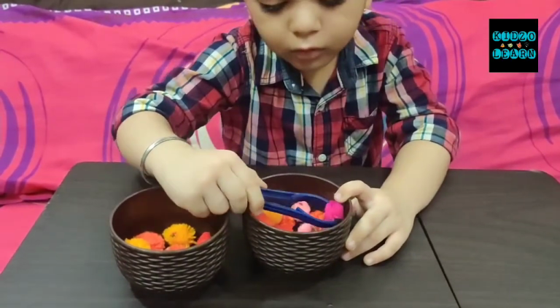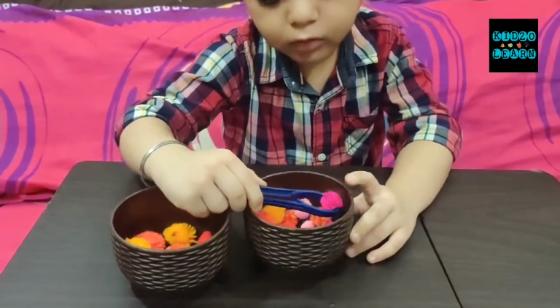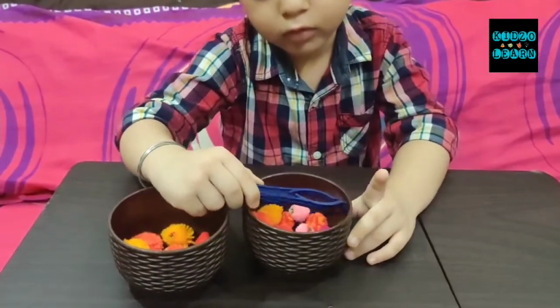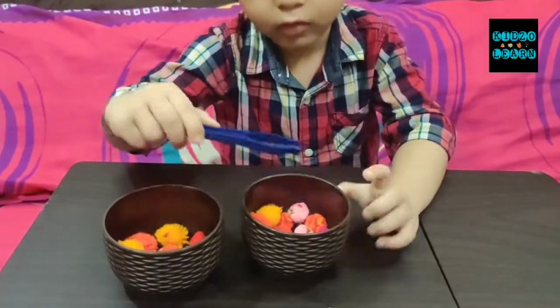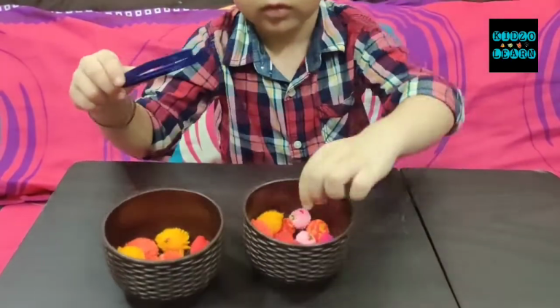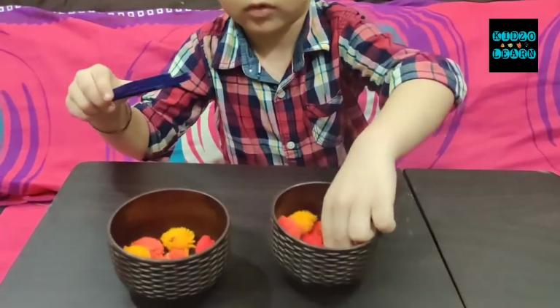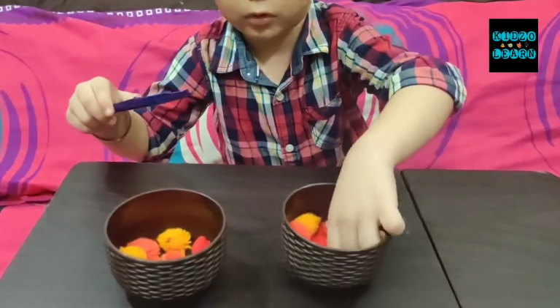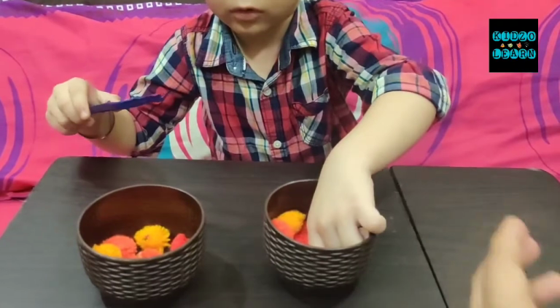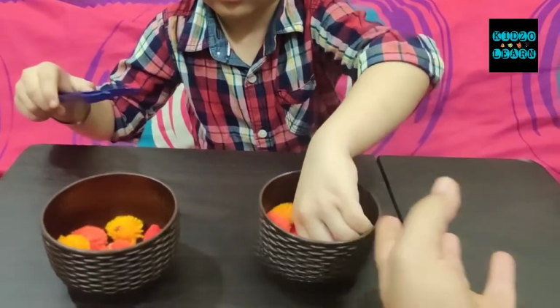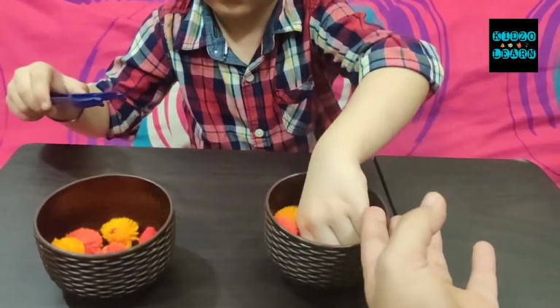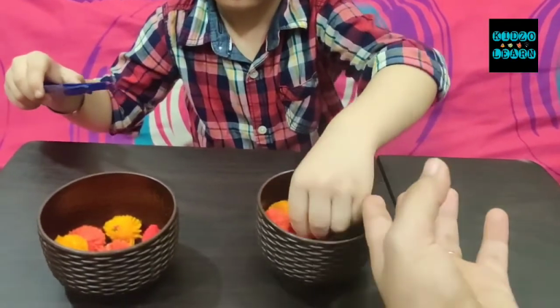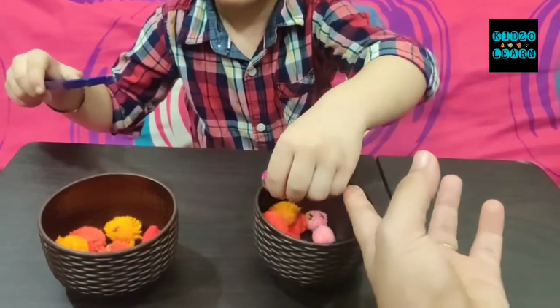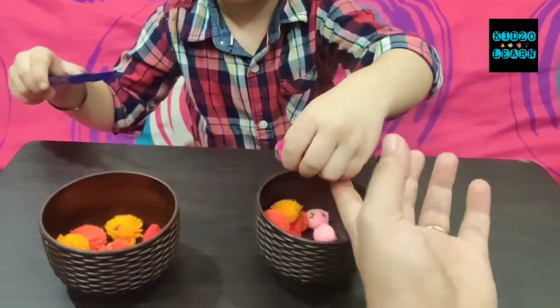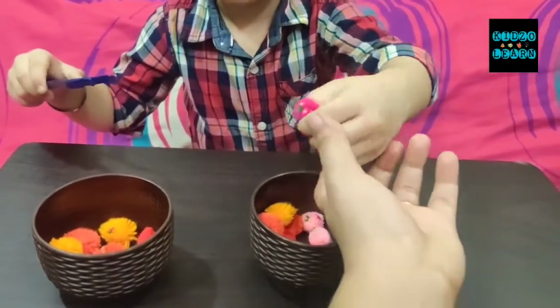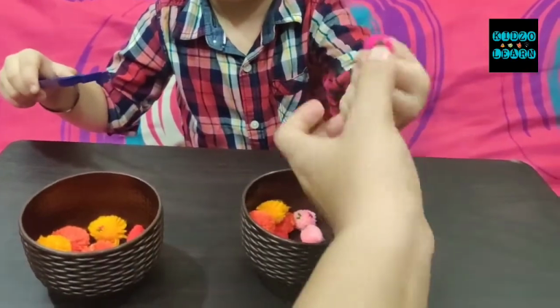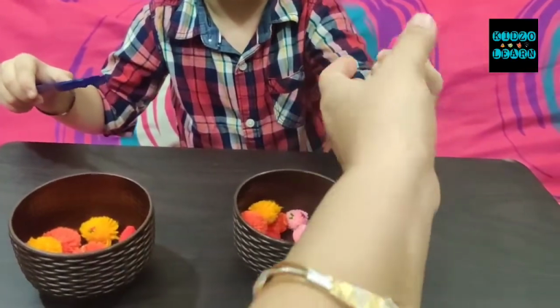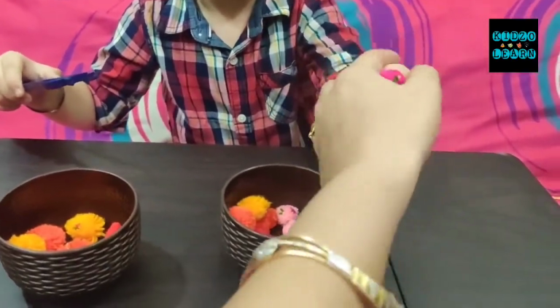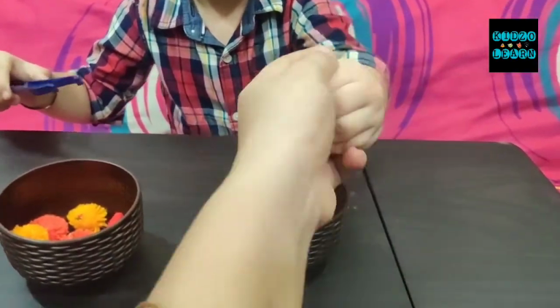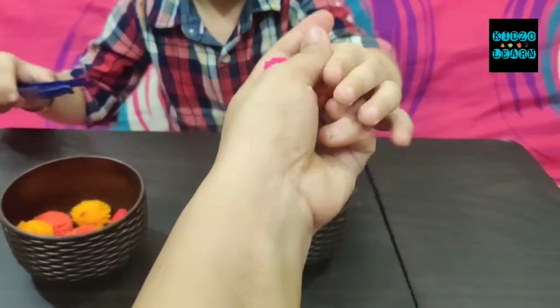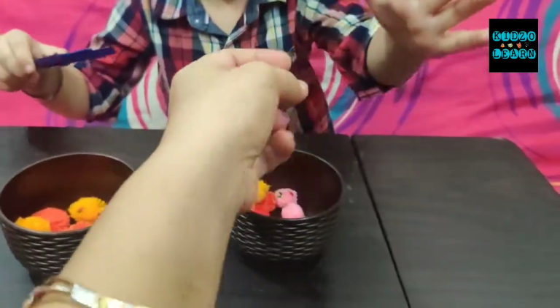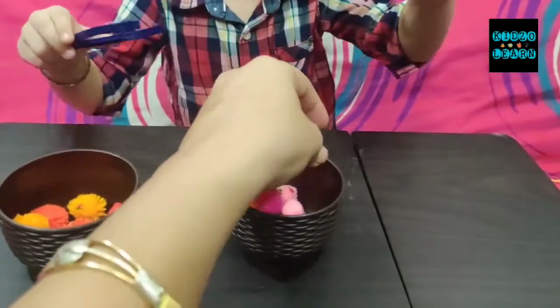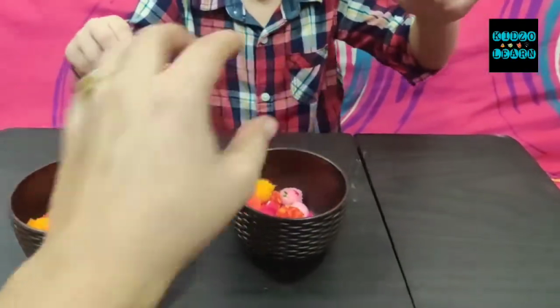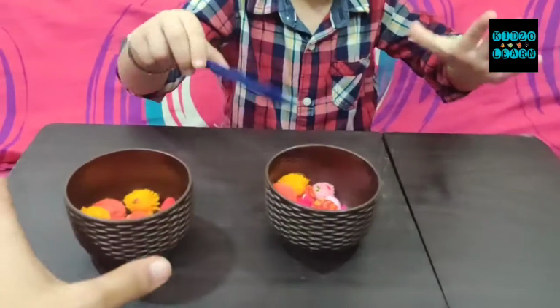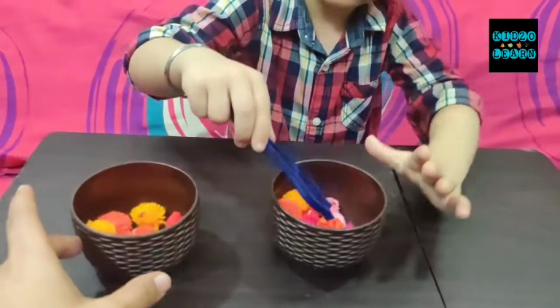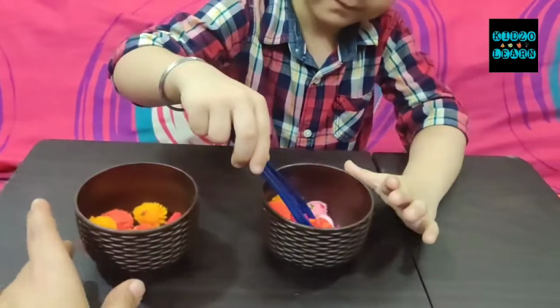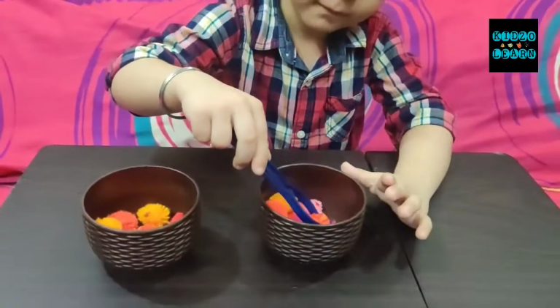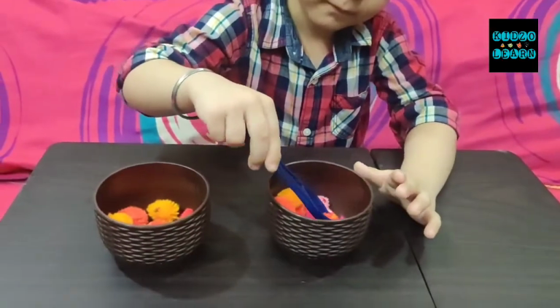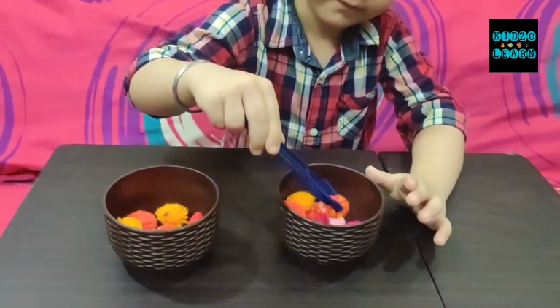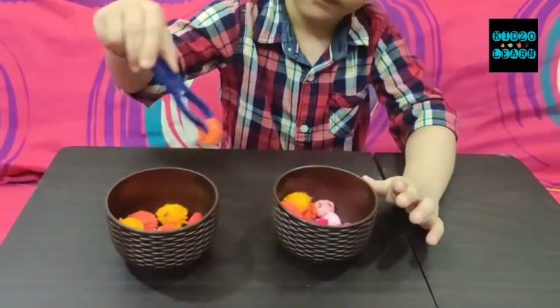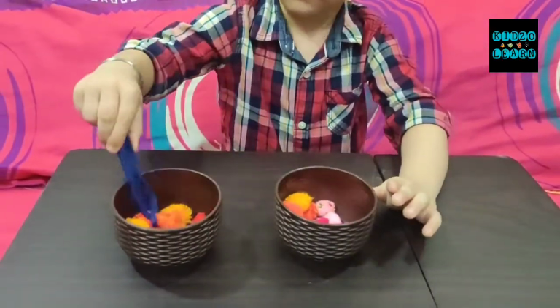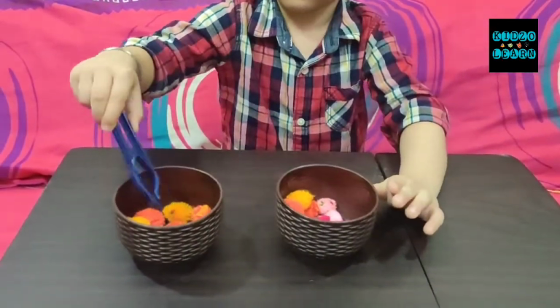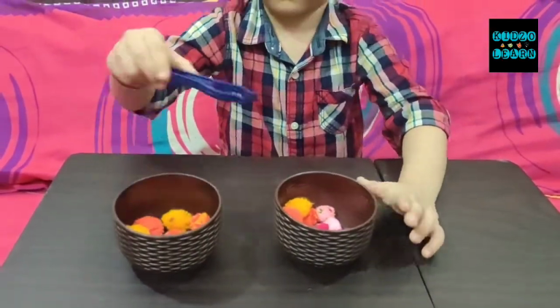Even after completing this activity, the child also feels confident that the given task is completed. So it also develops positive behavior and a positive attitude in your child. You don't have to use your hands, Manan. You can take your time. Very nice.